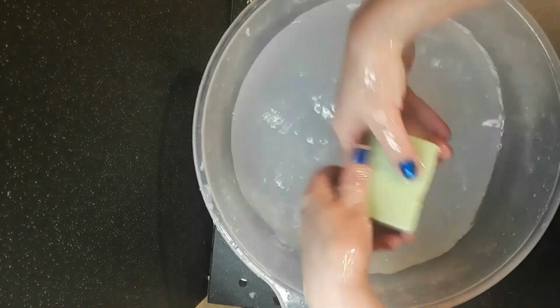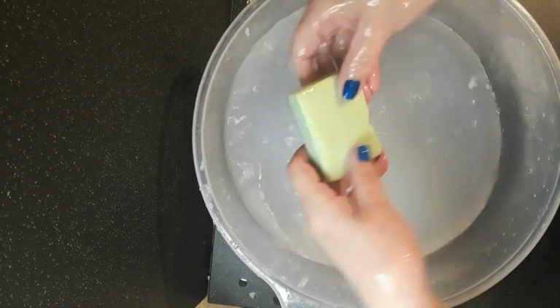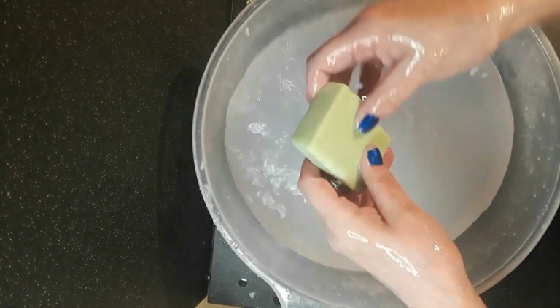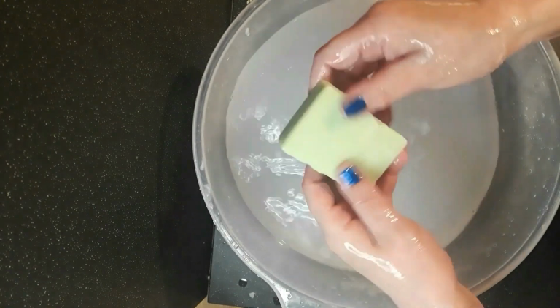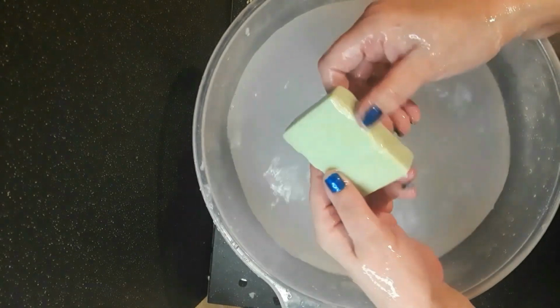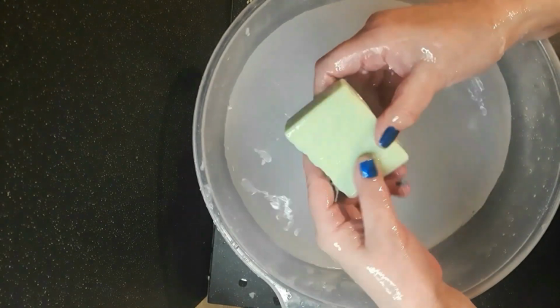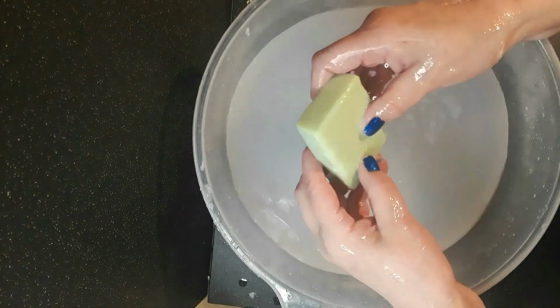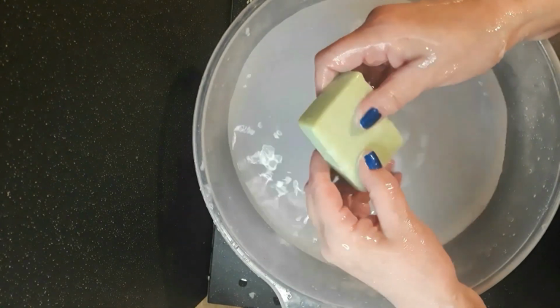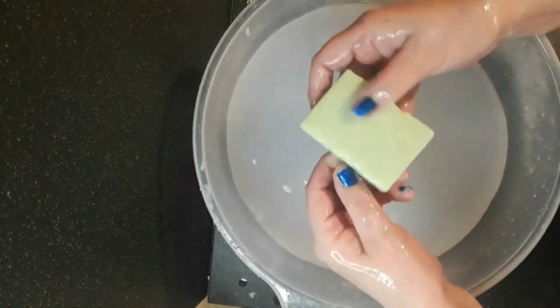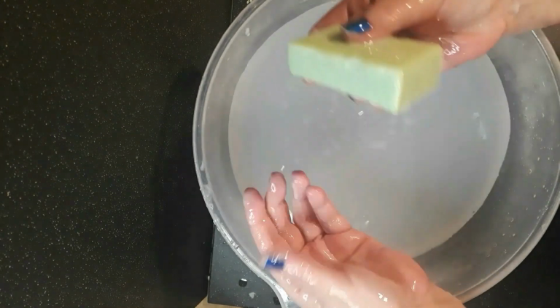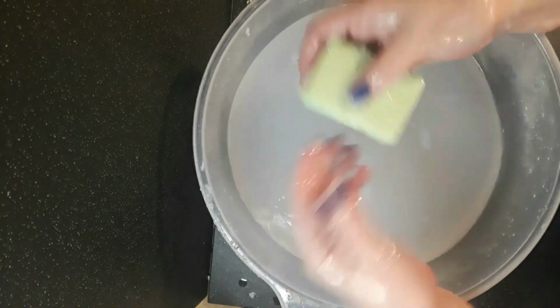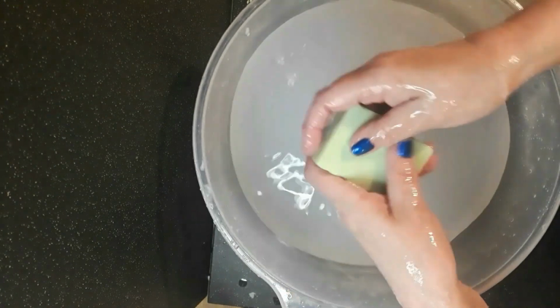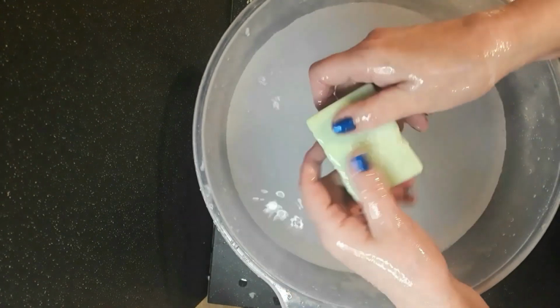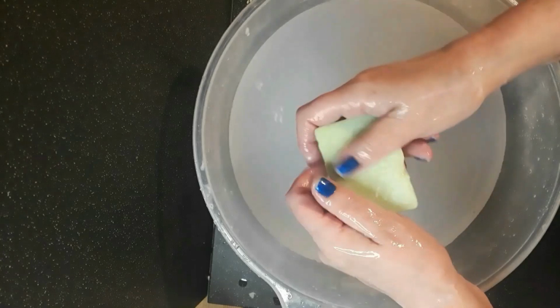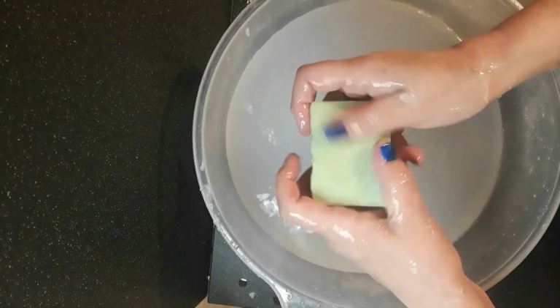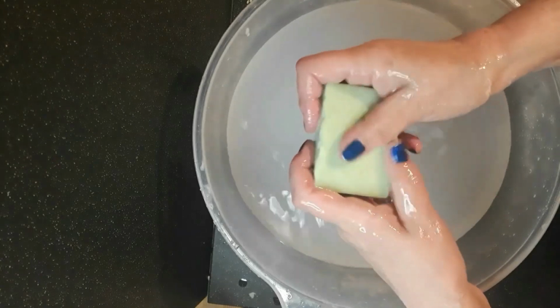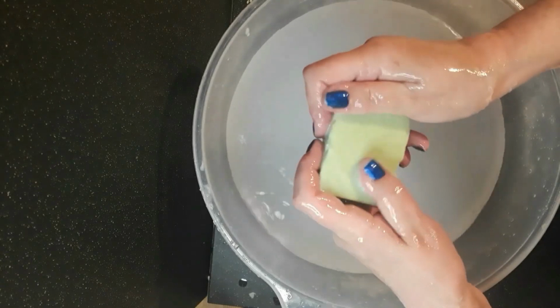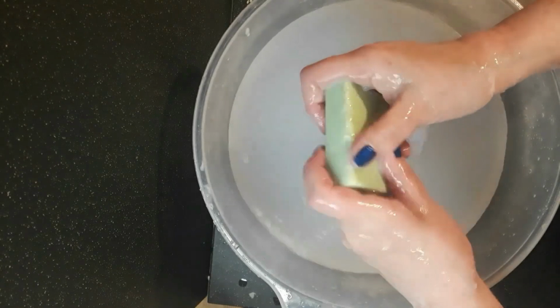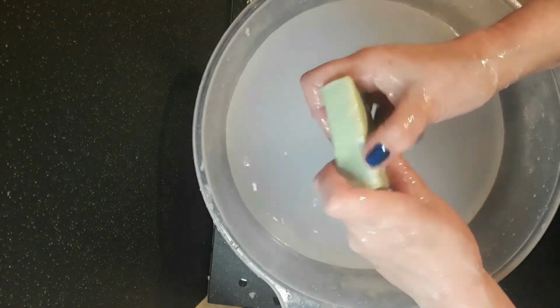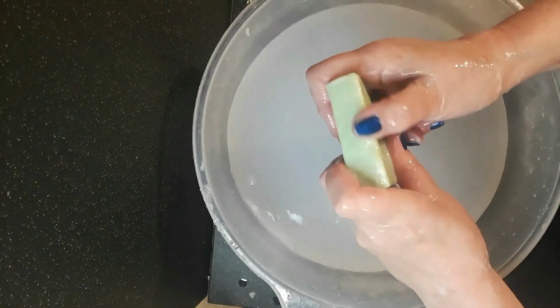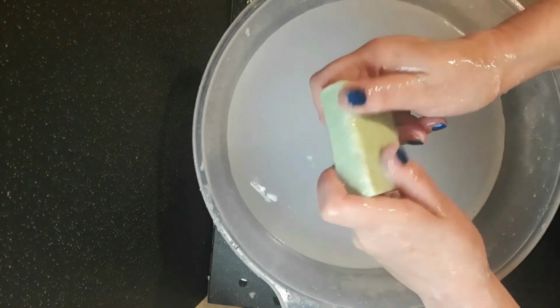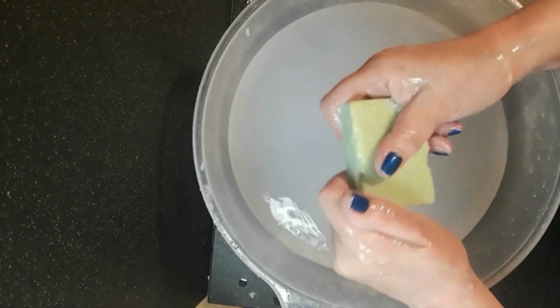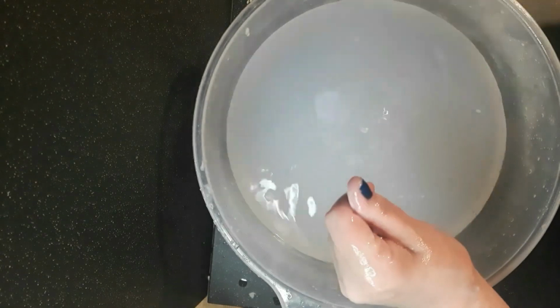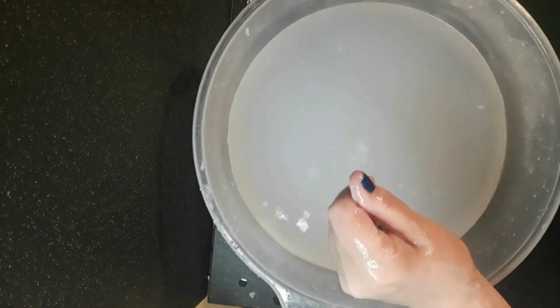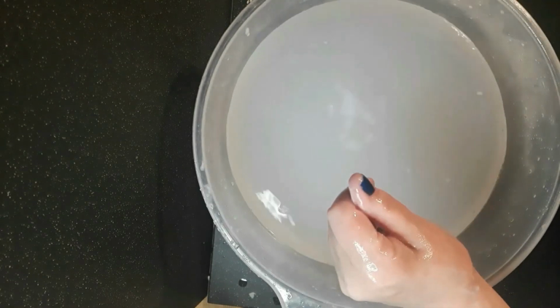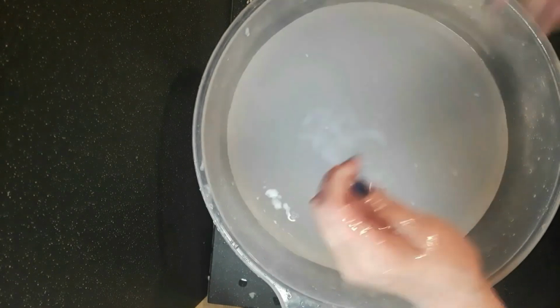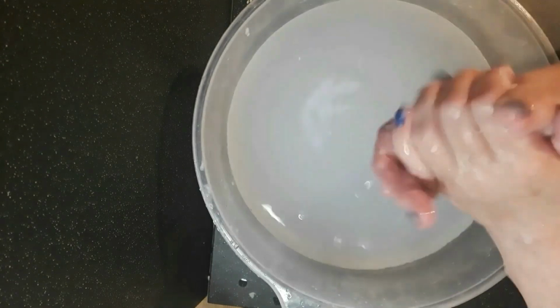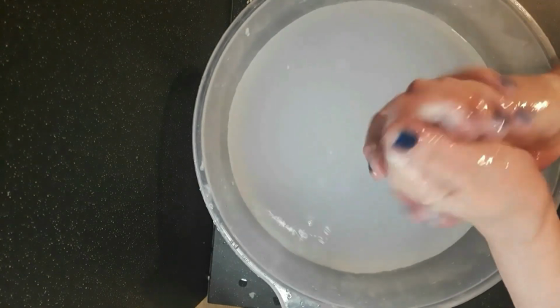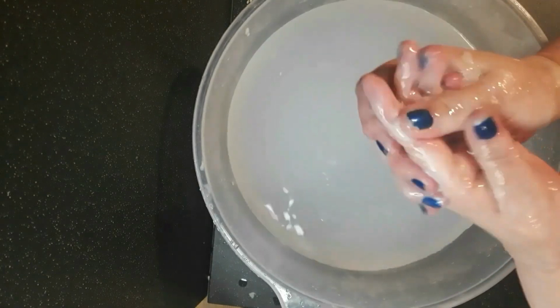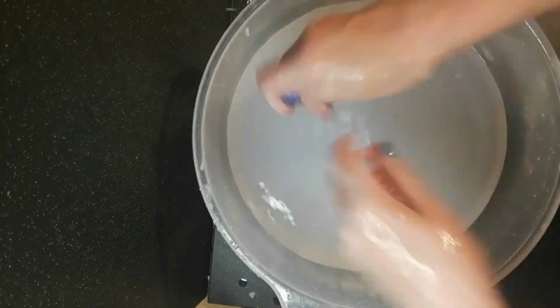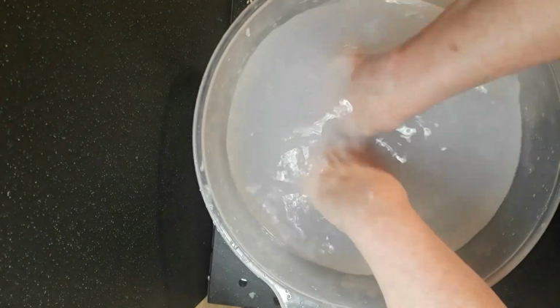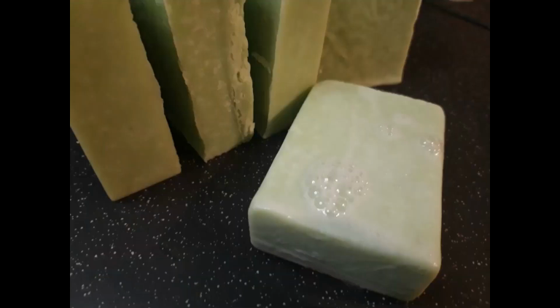My hands did feel lovely and soft when that sliminess wore off. I'm looking forward to seeing how this does after it's cured for a while. Right, that's 100% cocoa butter soap. Thank you for watching and I'll see you again later. Ciao, ciao!